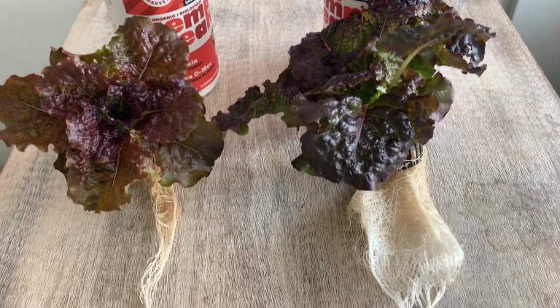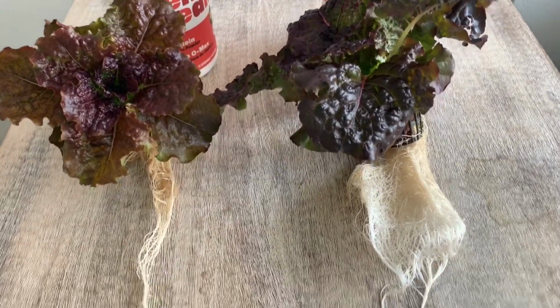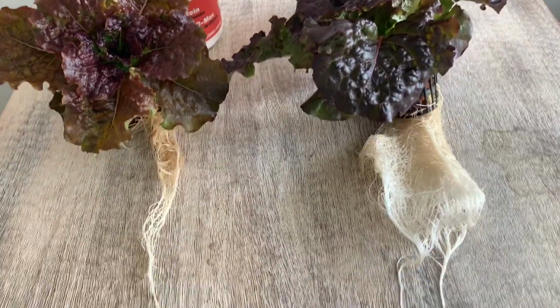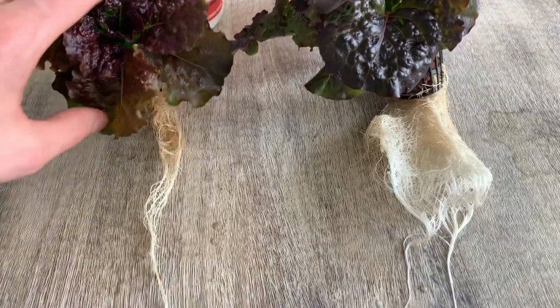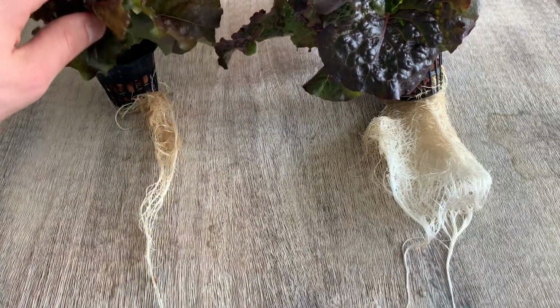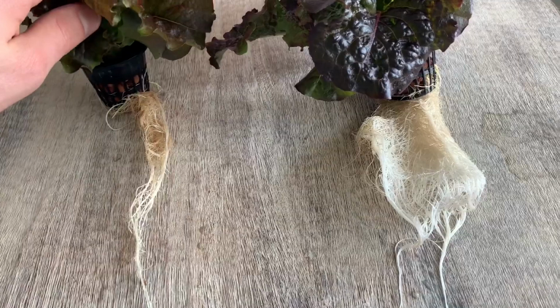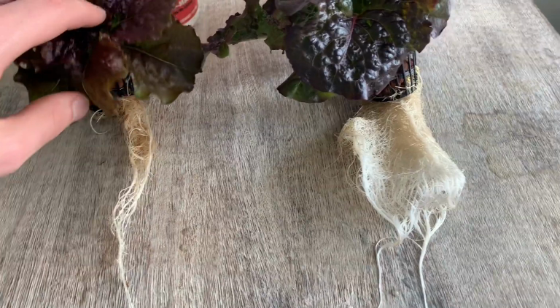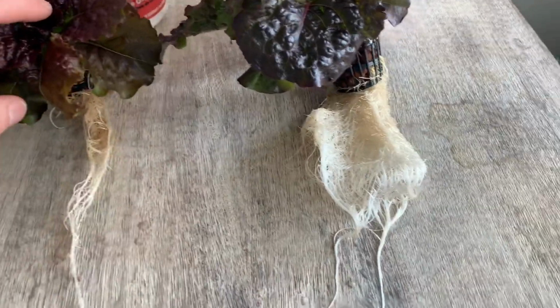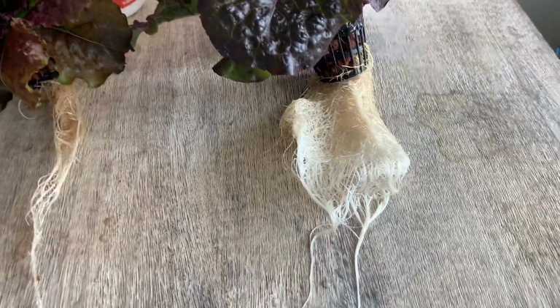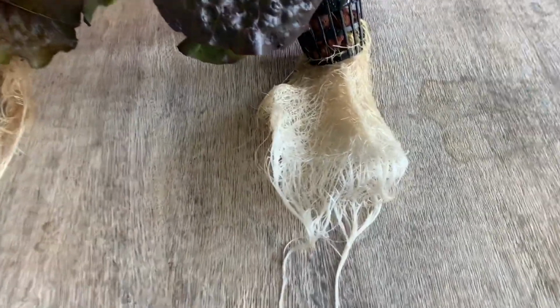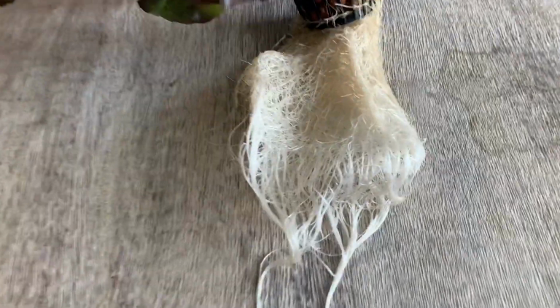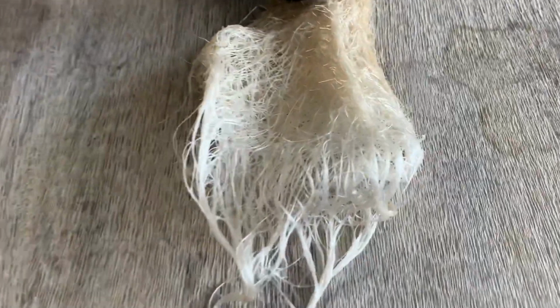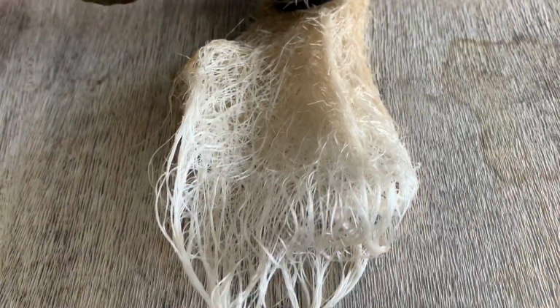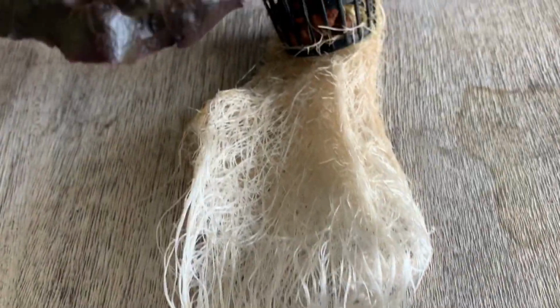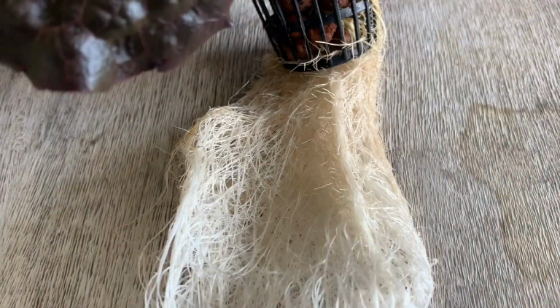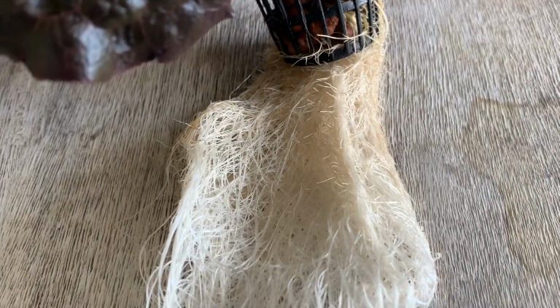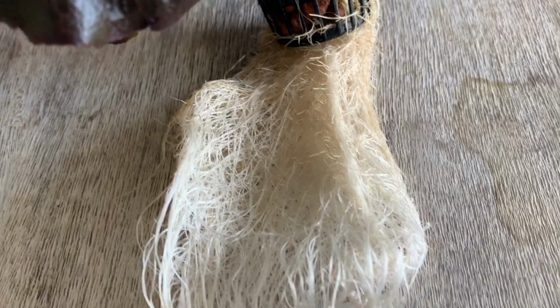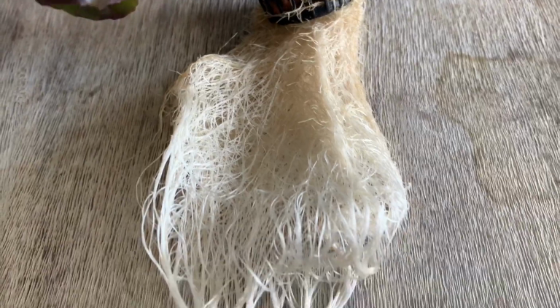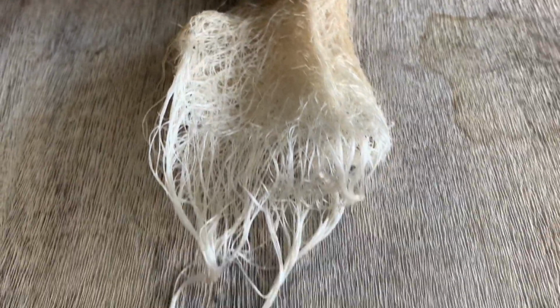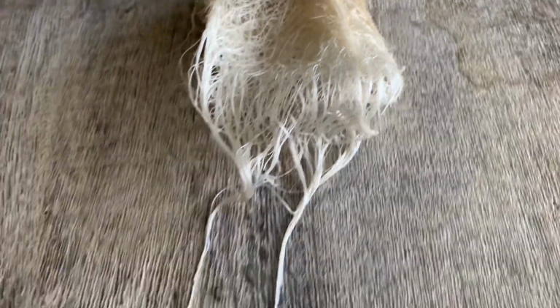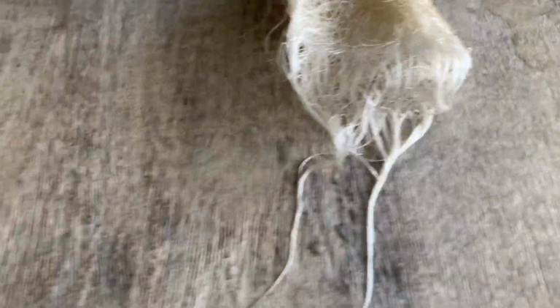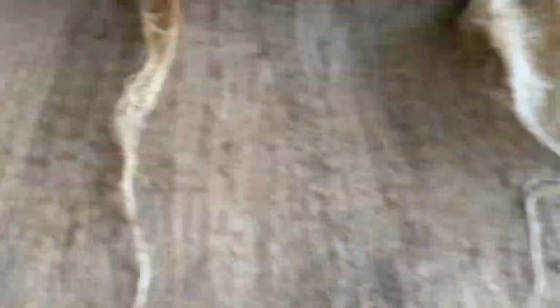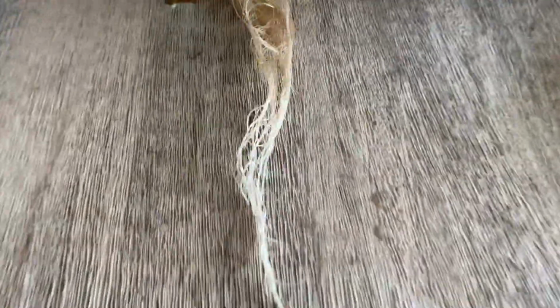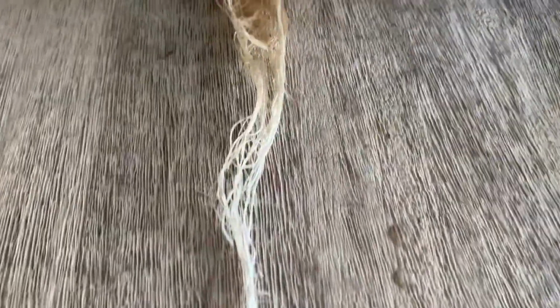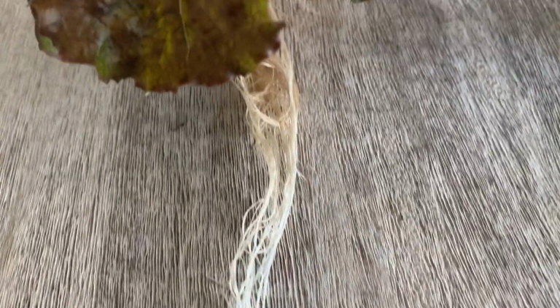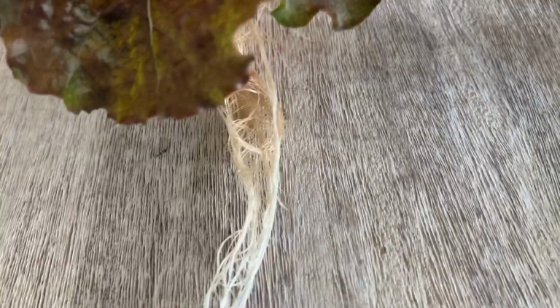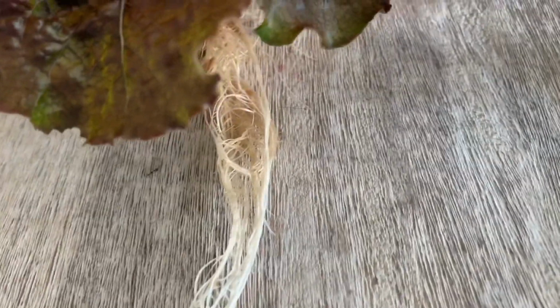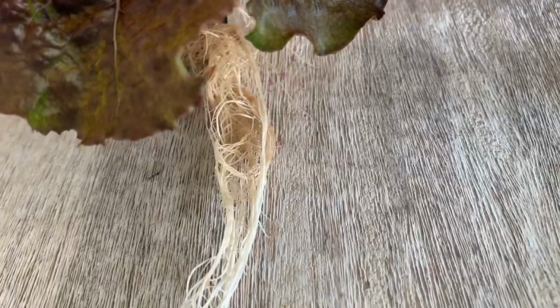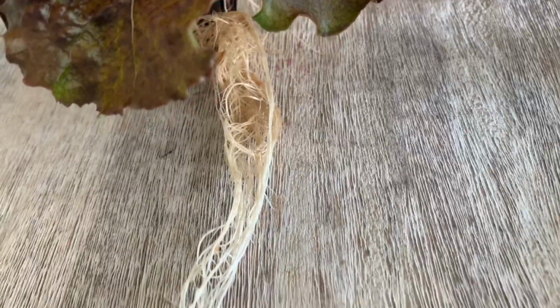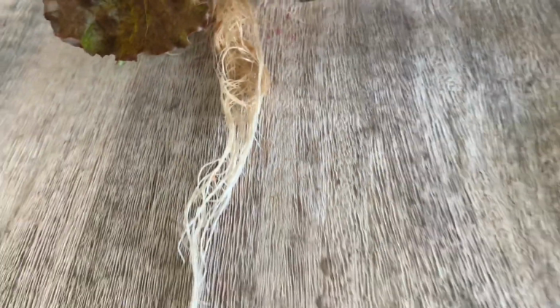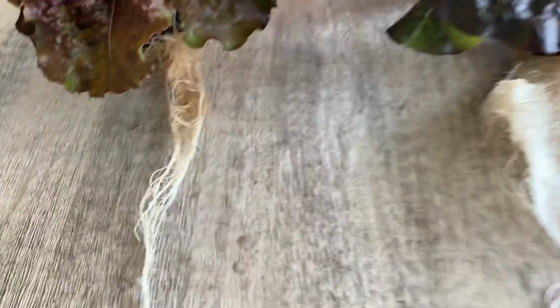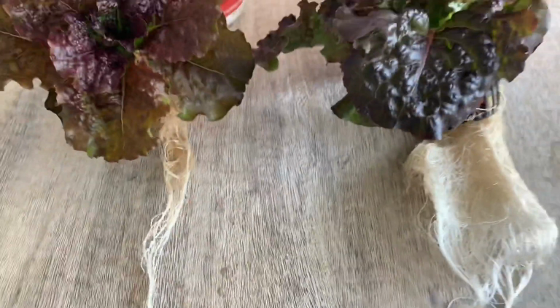Let me know in the comments below if you use airstones, if you think they work, and the progress you've seen with or without airstones. Ultimately I don't think I'll be using airstones again for a while. Thanks for checking out this video and please subscribe to the channel.